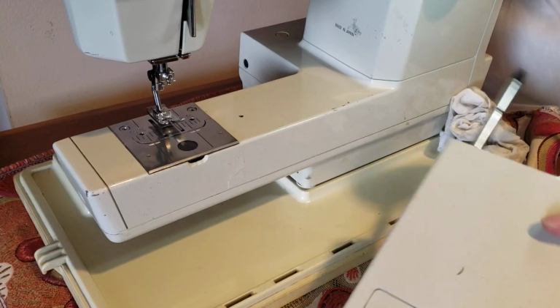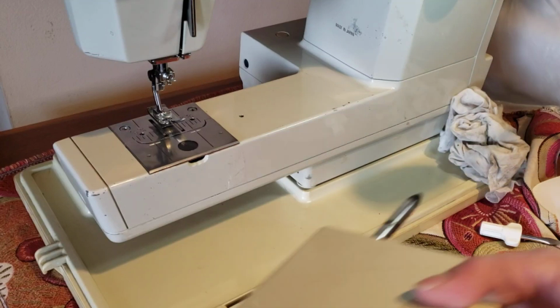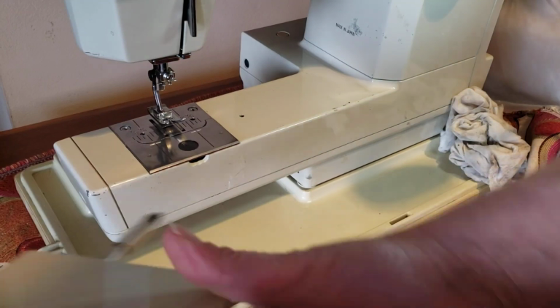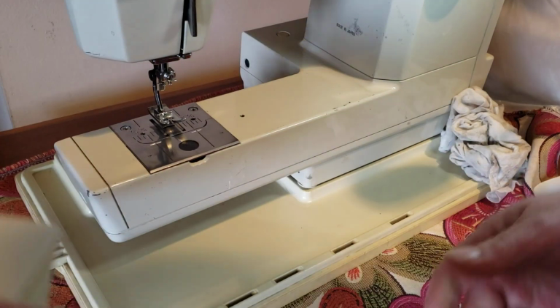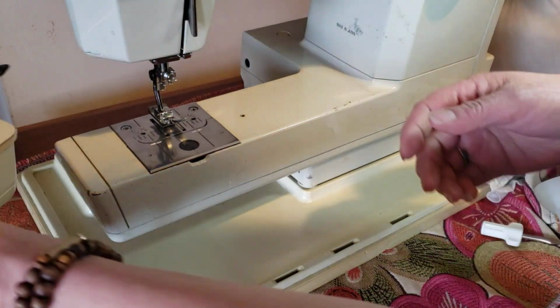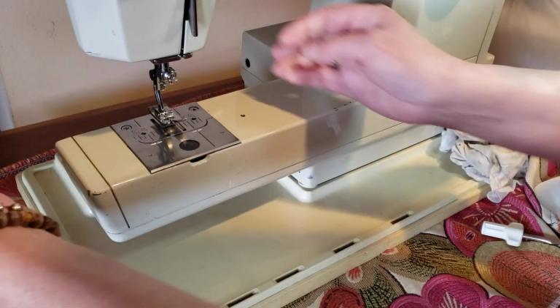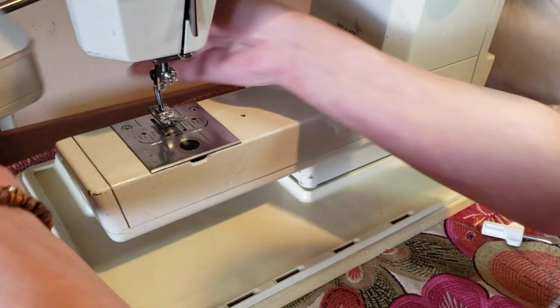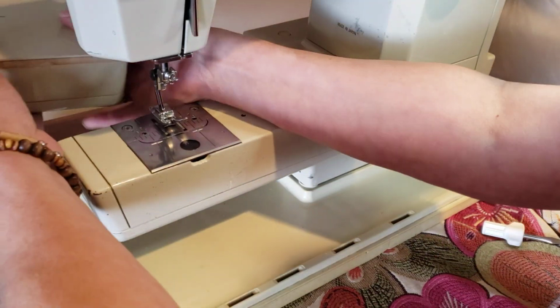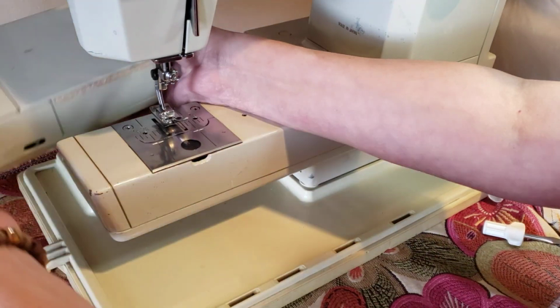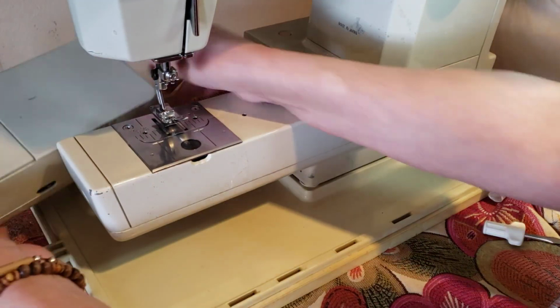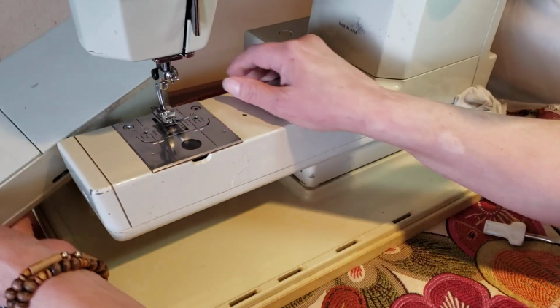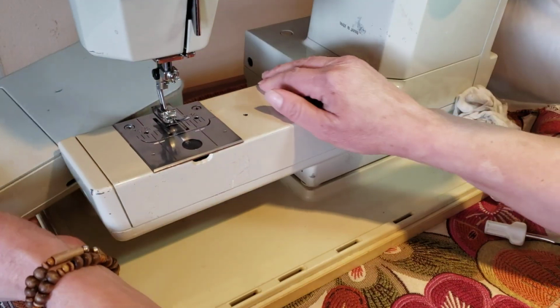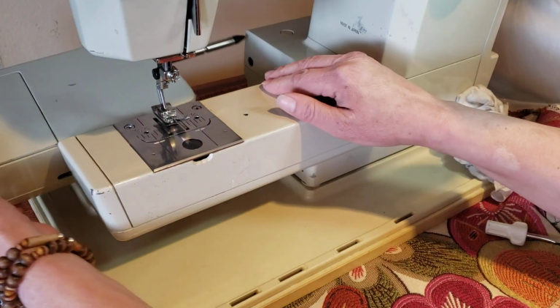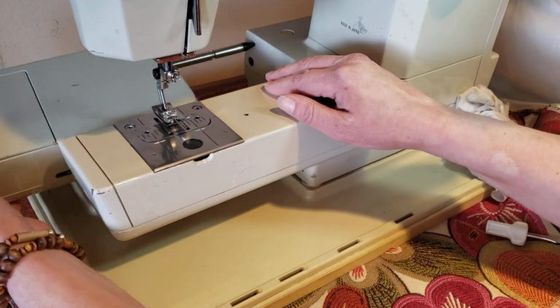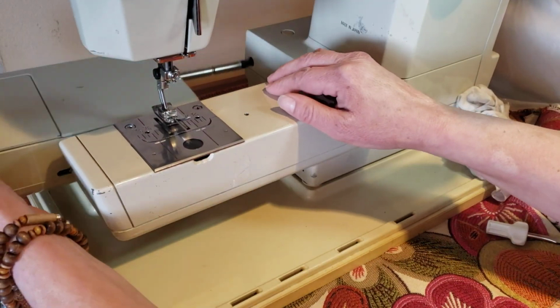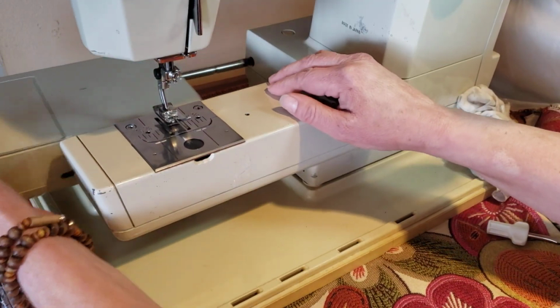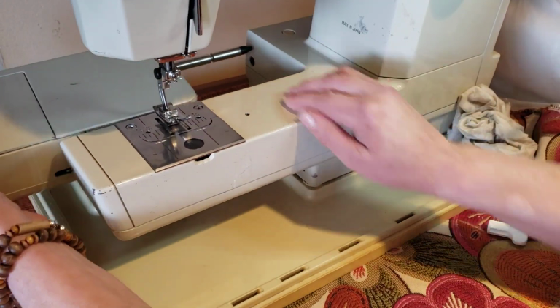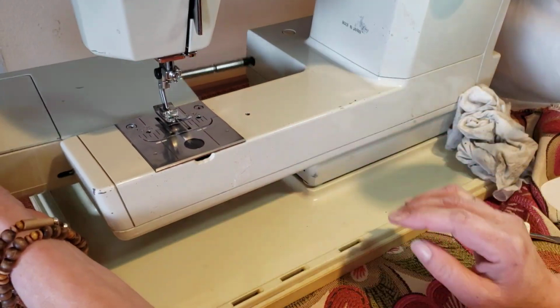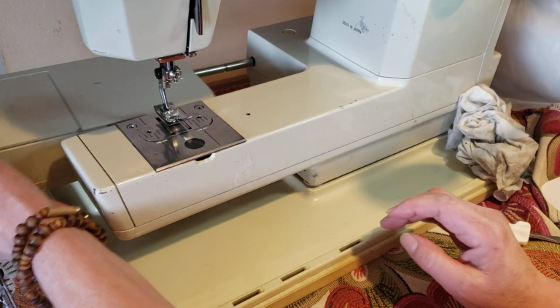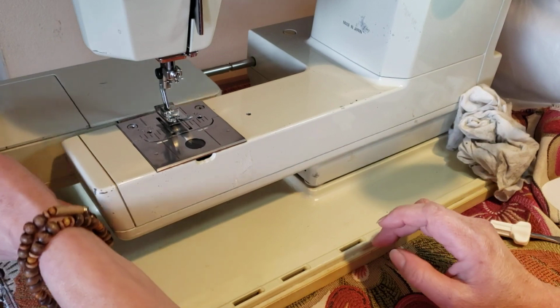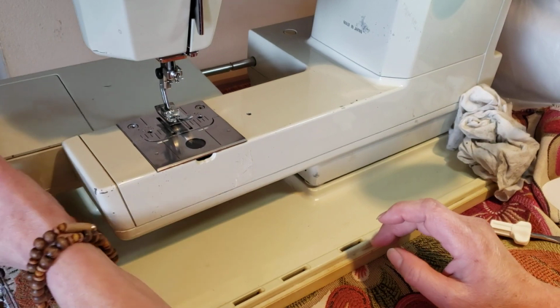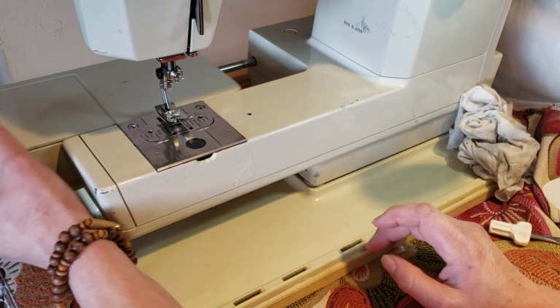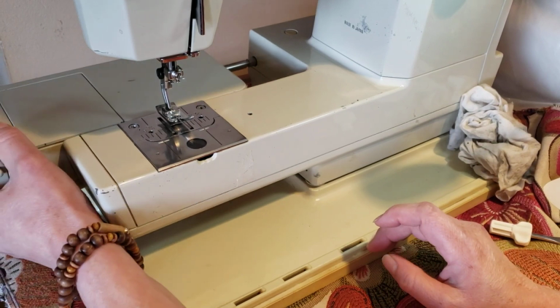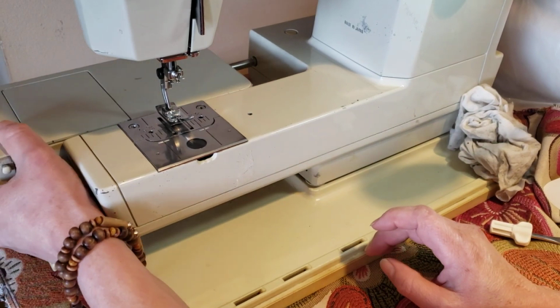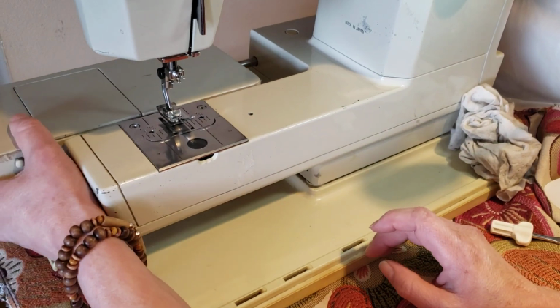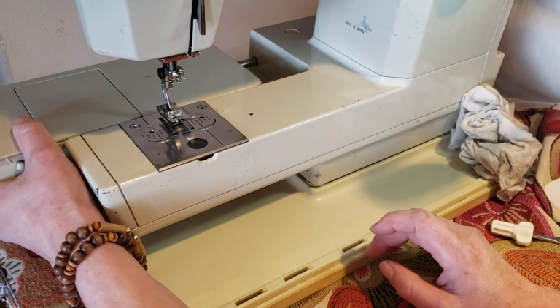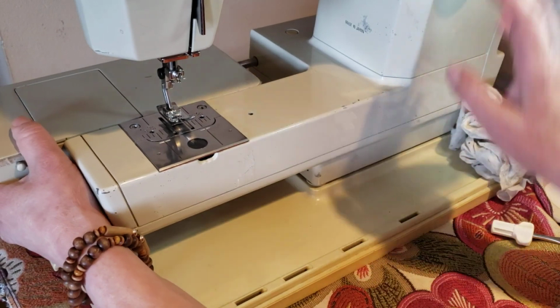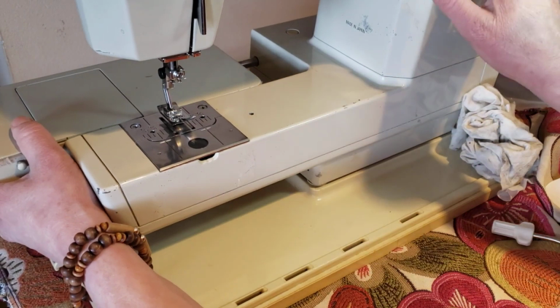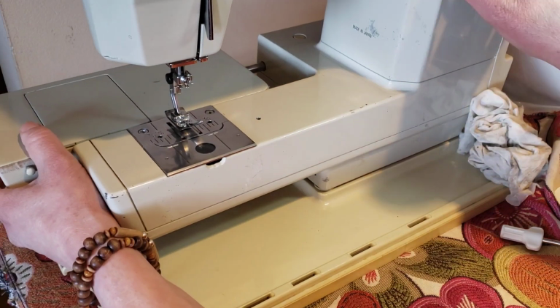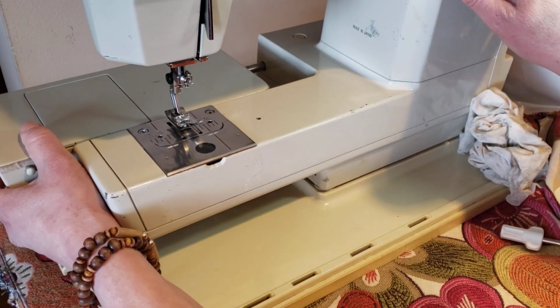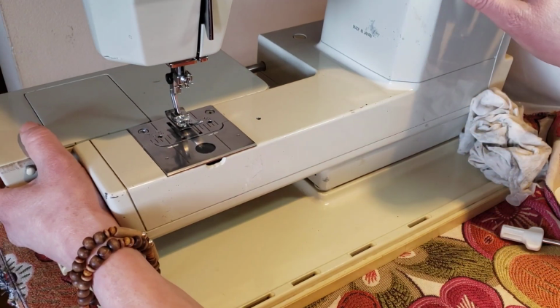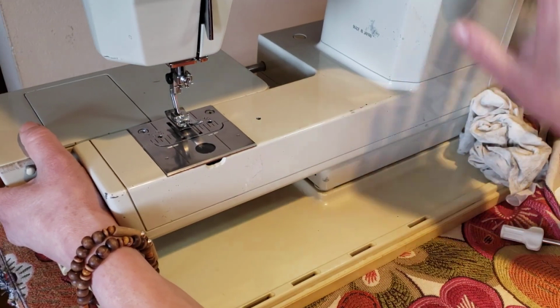Hello, hello guys! Now continue with this part of the sewing machine — we can see how it can move.